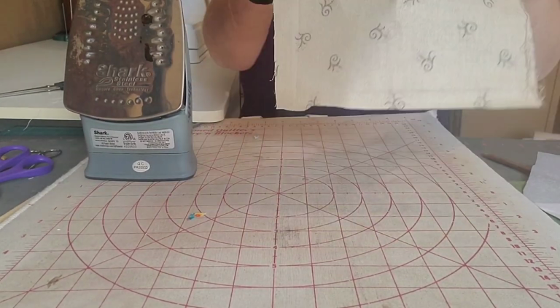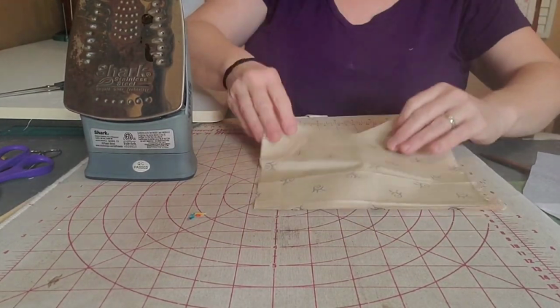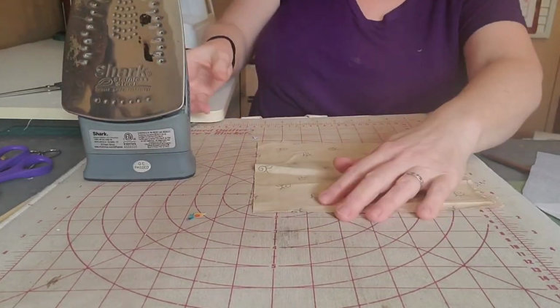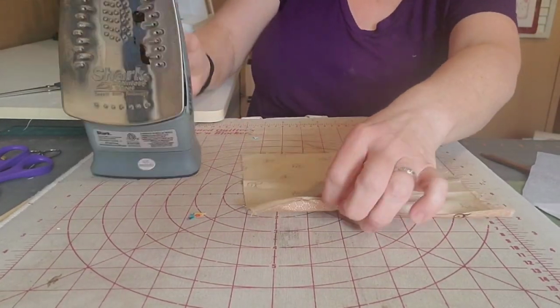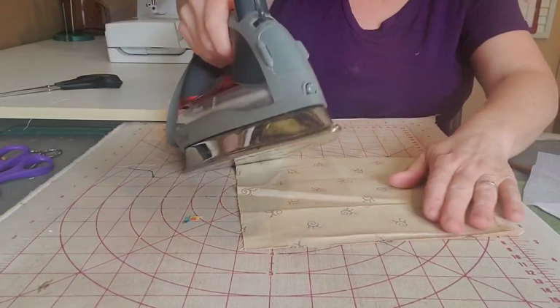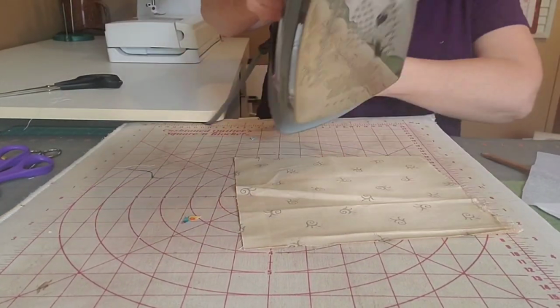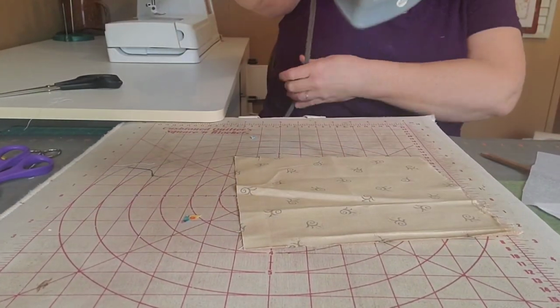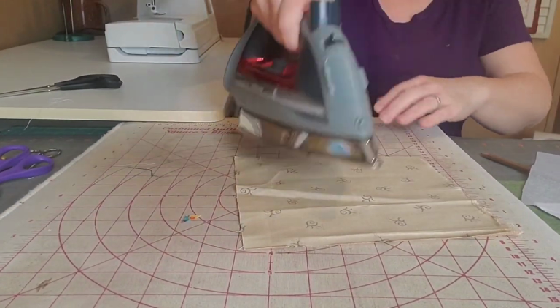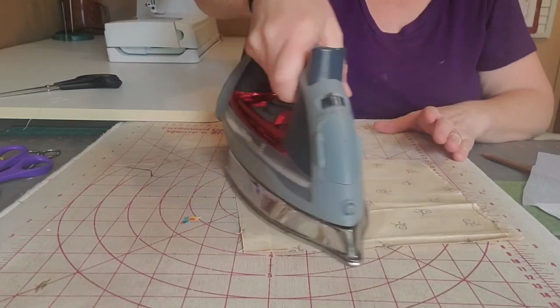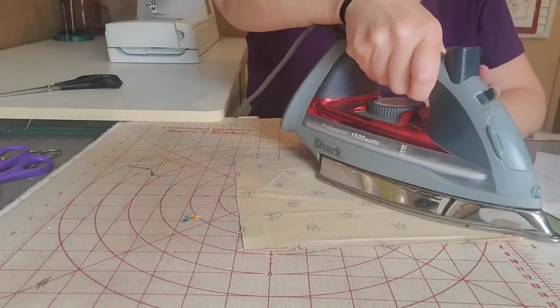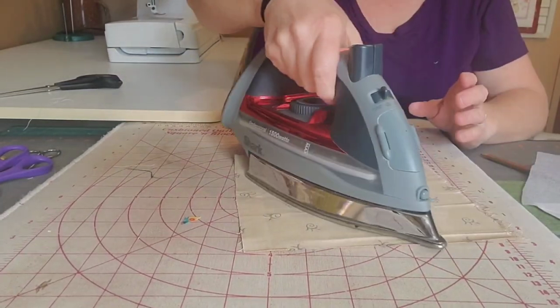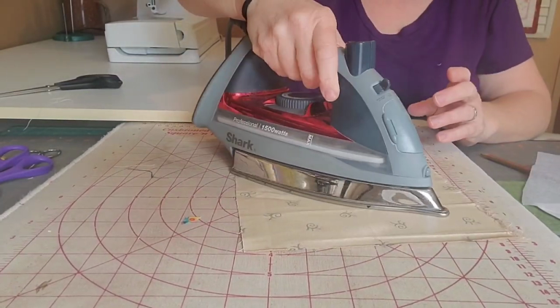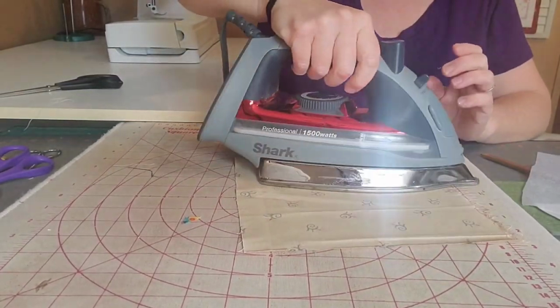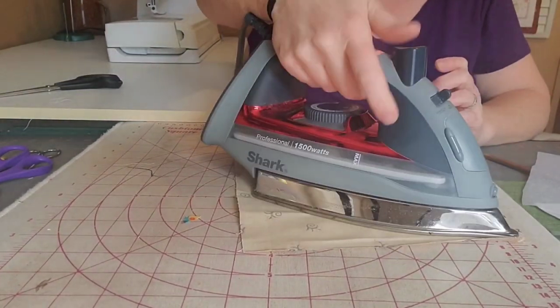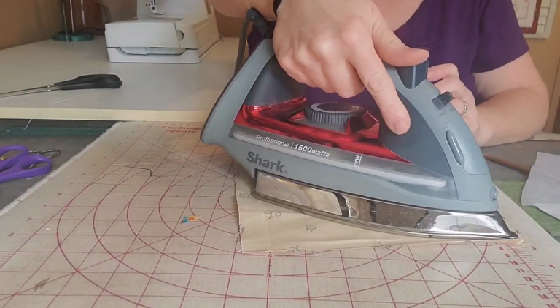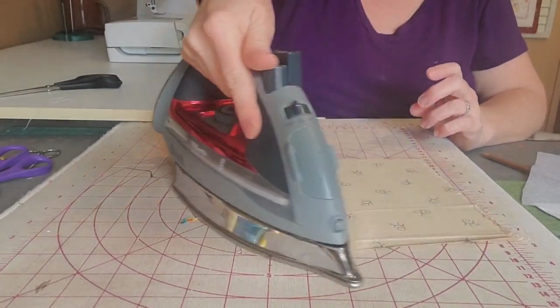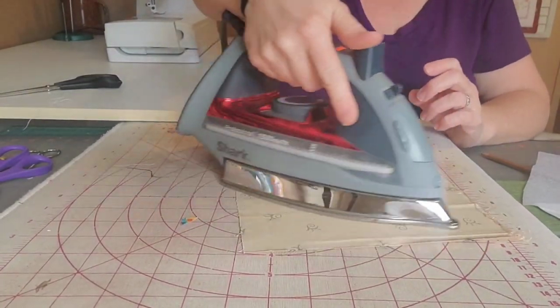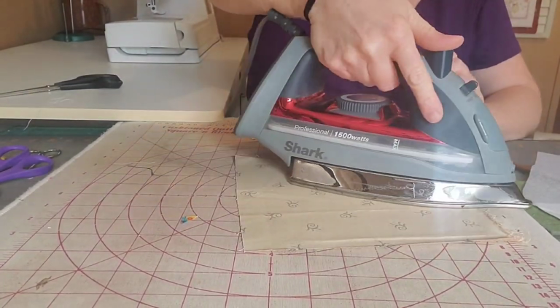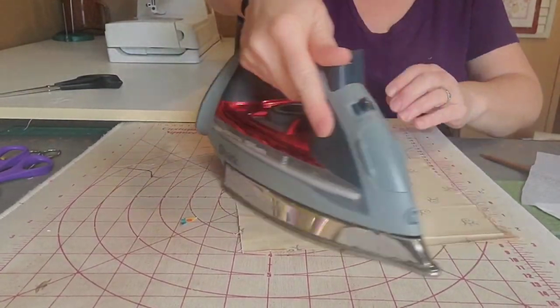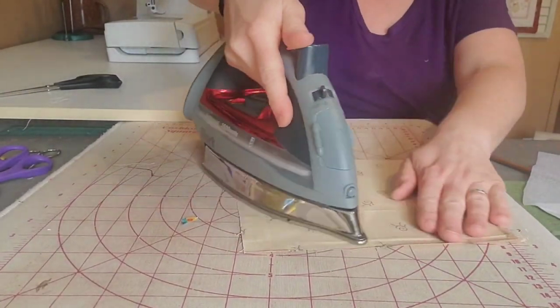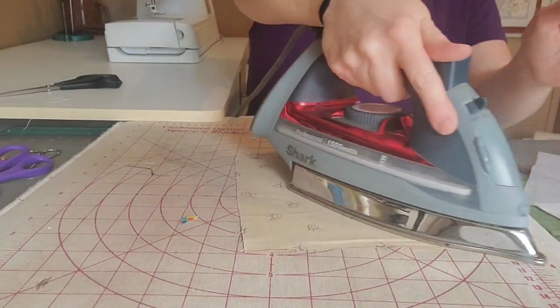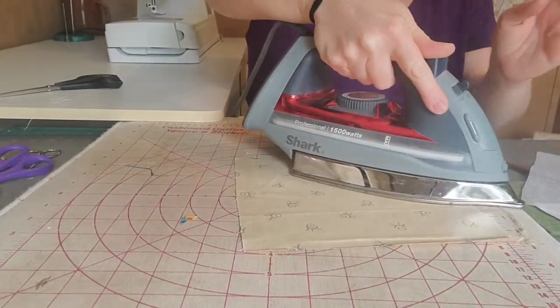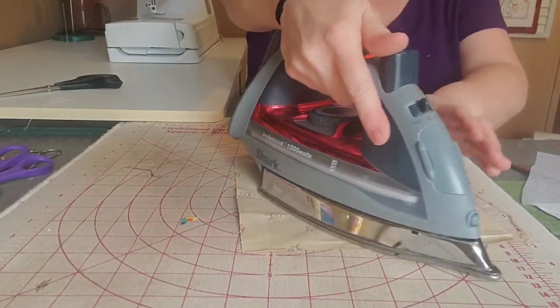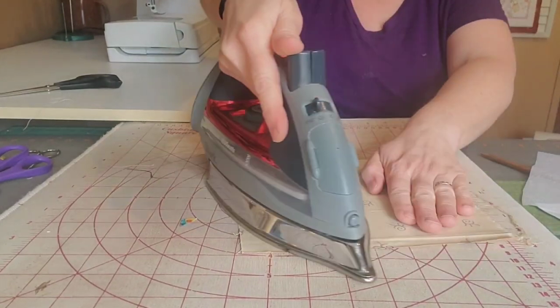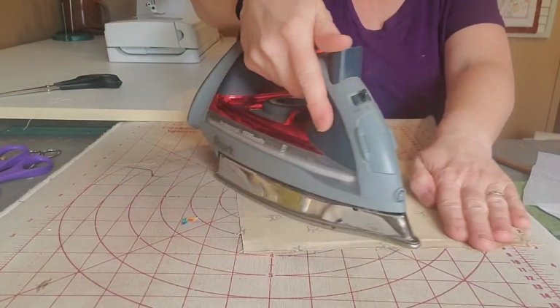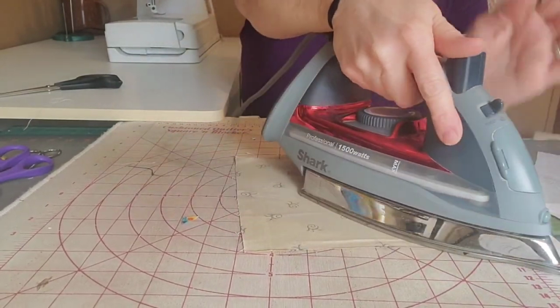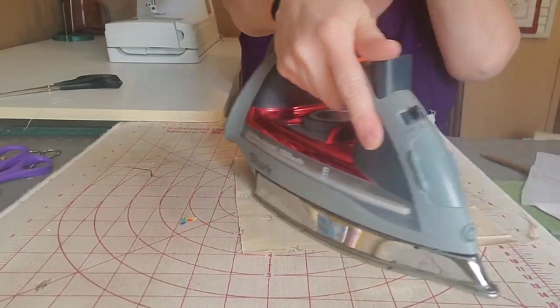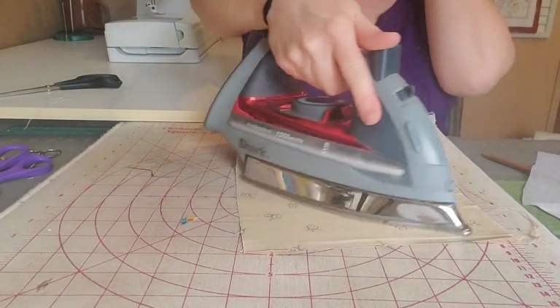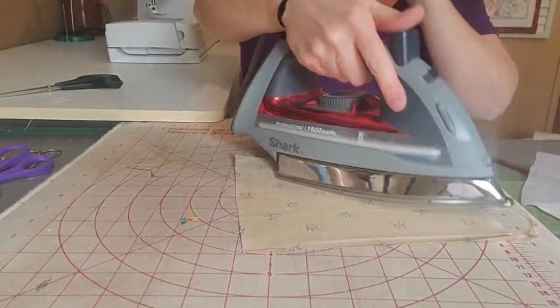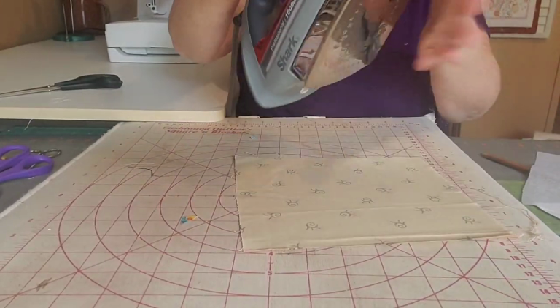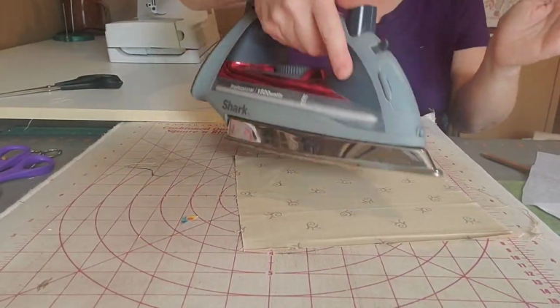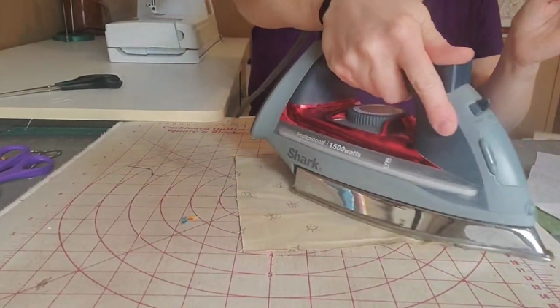Make sure your fabric is ironed. Steam, steam, steam — I love steam. We're waiting for my iron to warm up. There we go. Front and back — a nice, crisp piece, or your cross stitch piece.